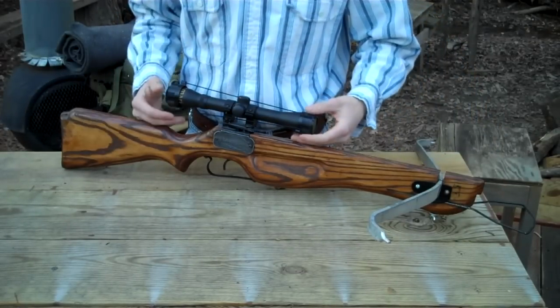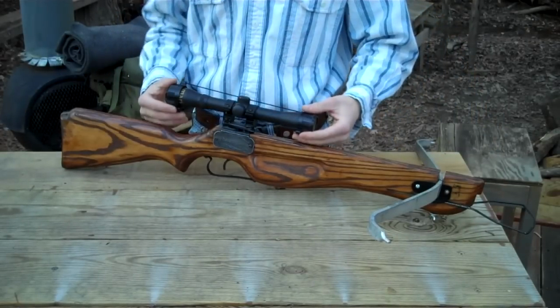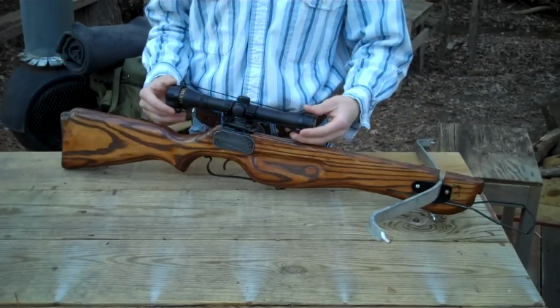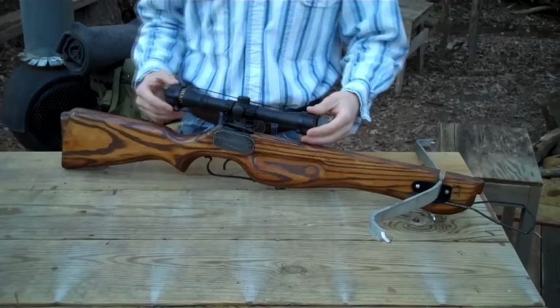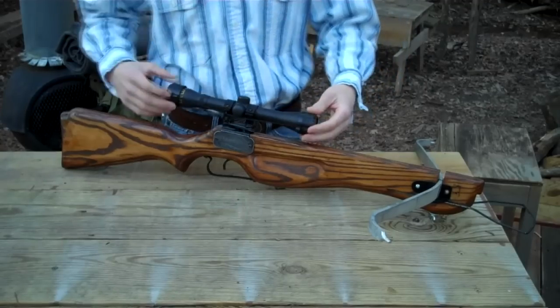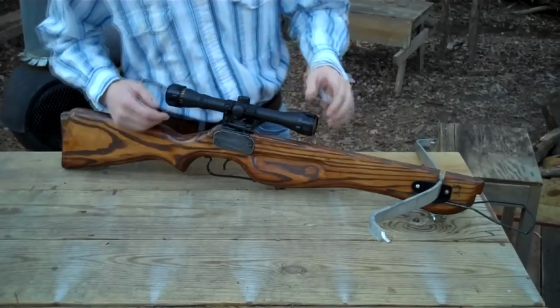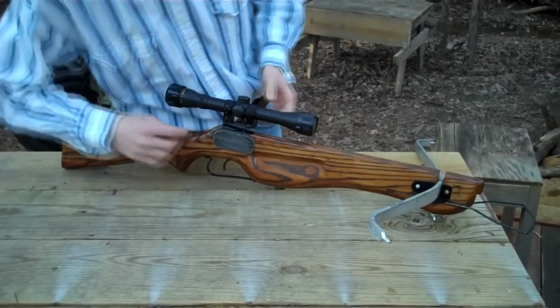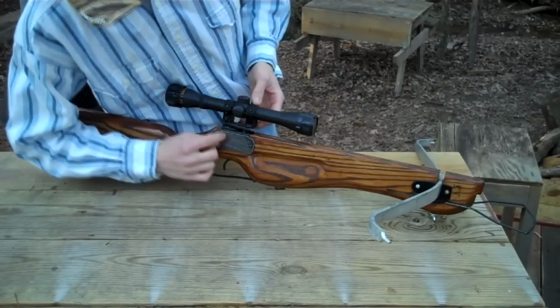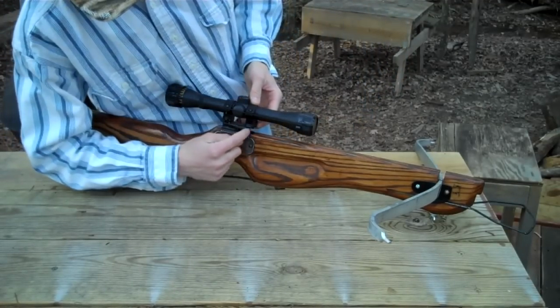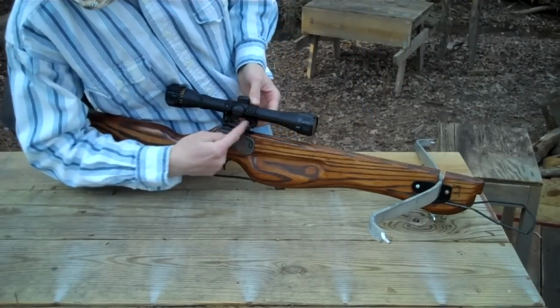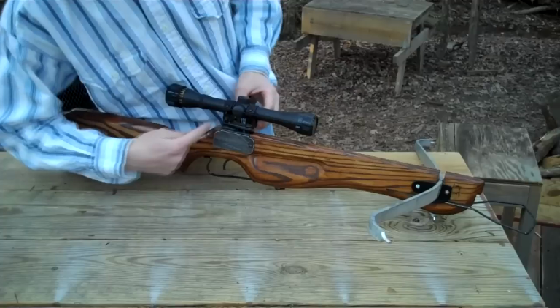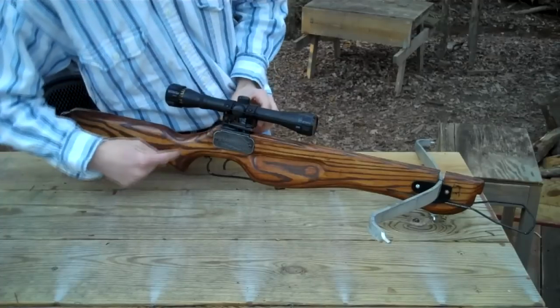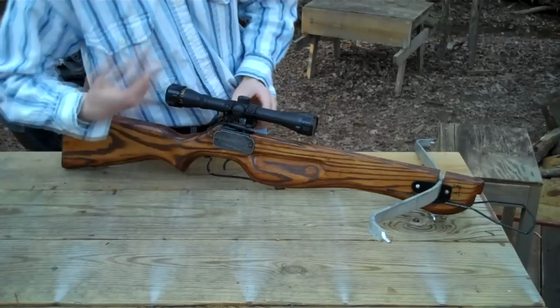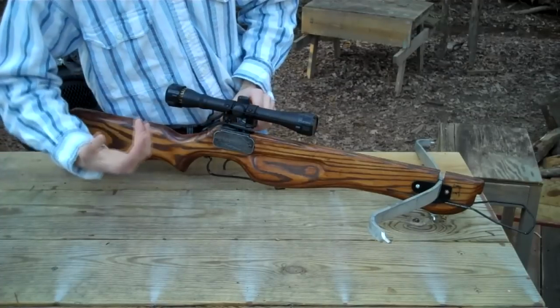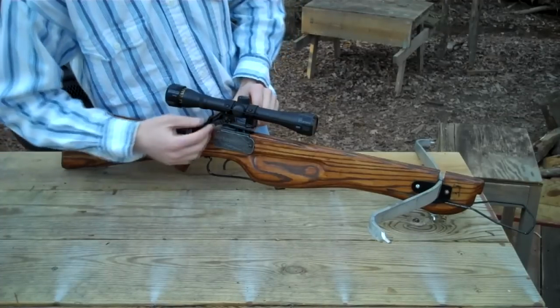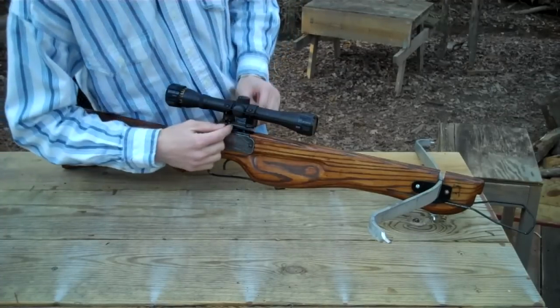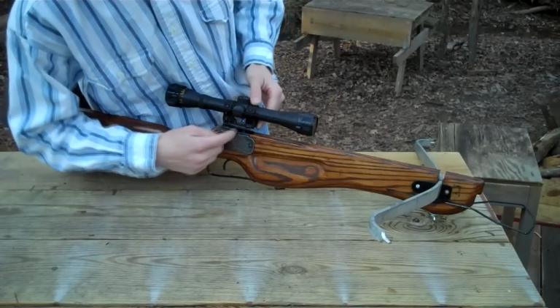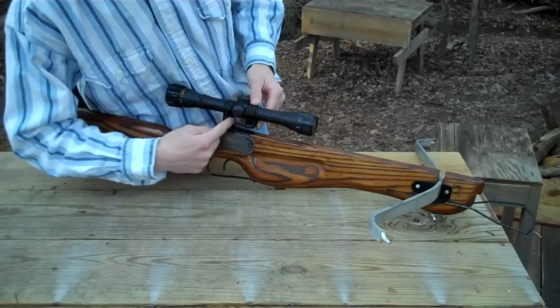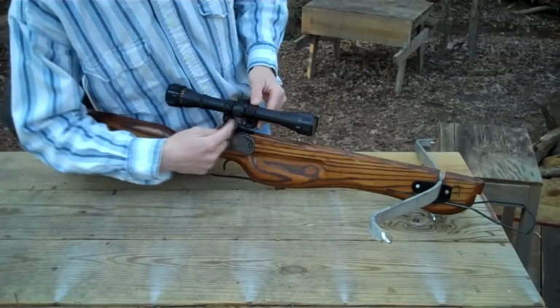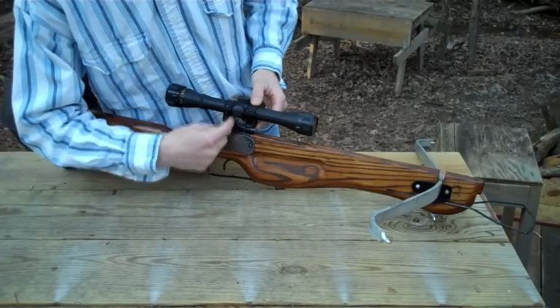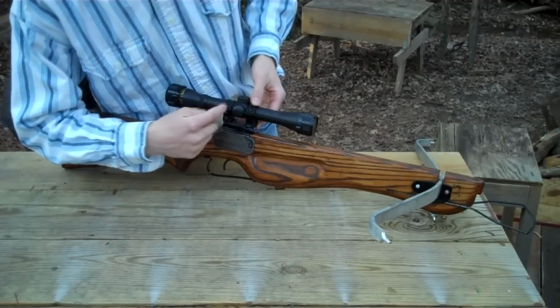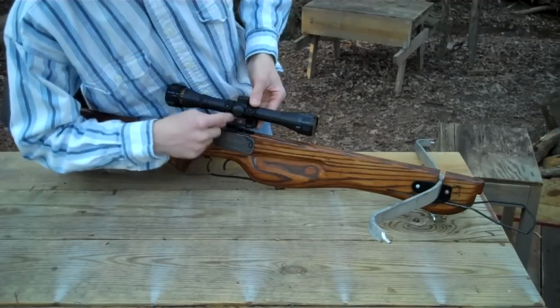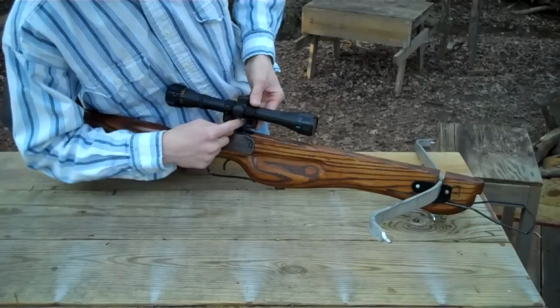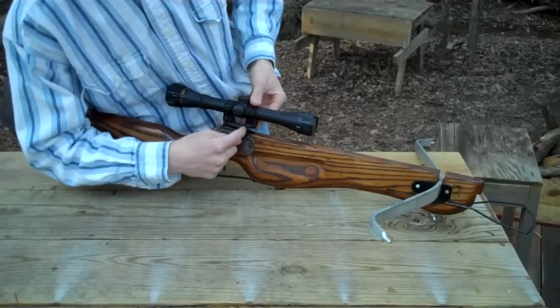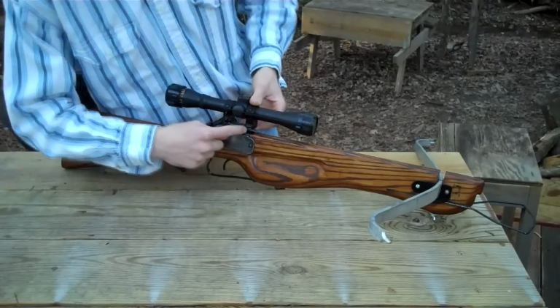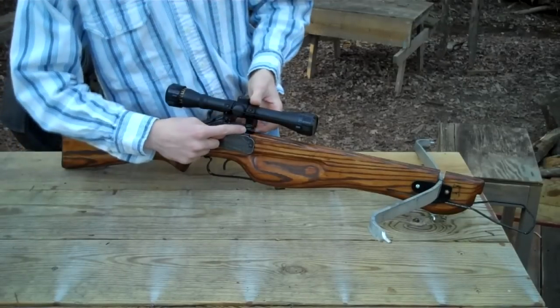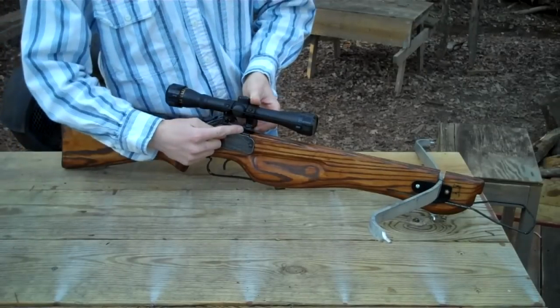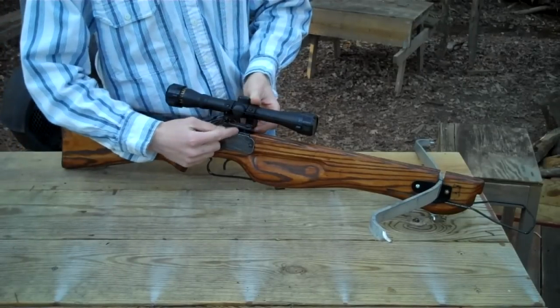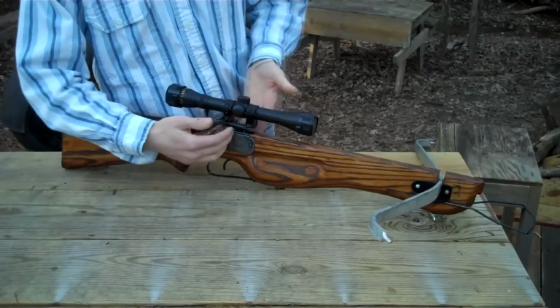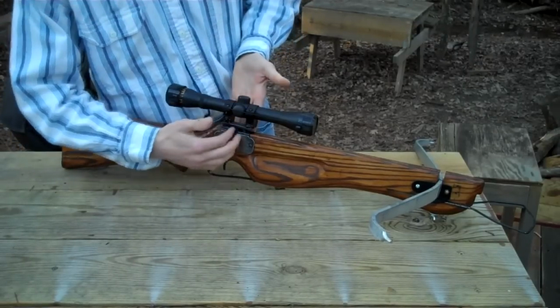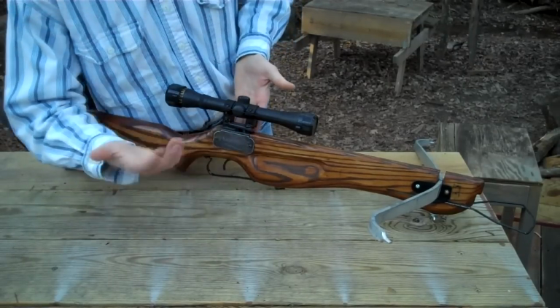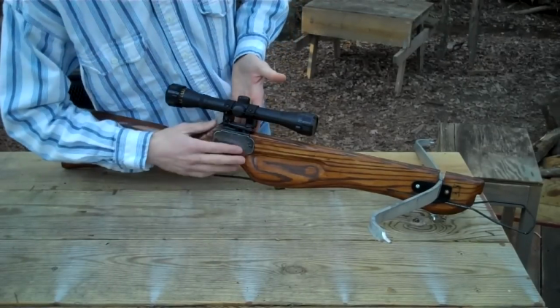This is a pellet gun scope. All I did was take the mounts that normally go on a Picatinny rail, ripped off the rear sight, and welded it directly onto the top of the trigger mechanism. And it works really well.